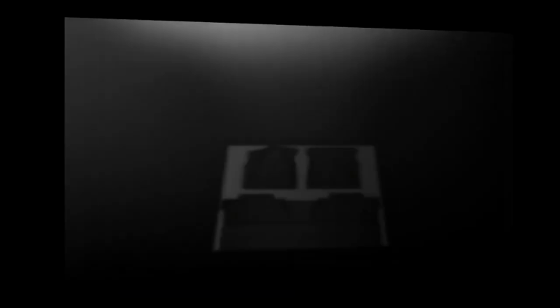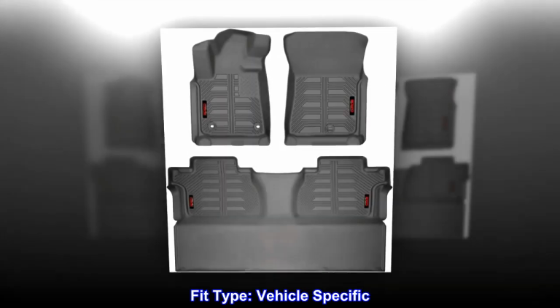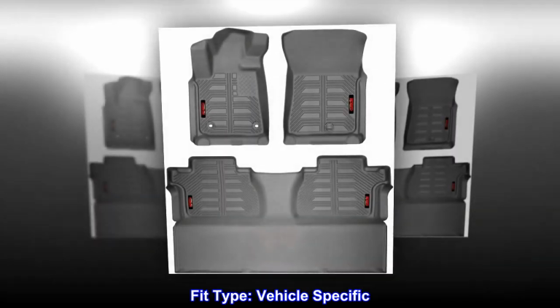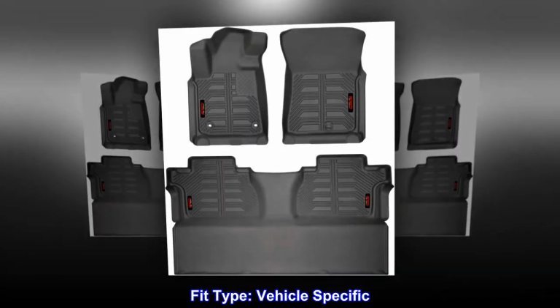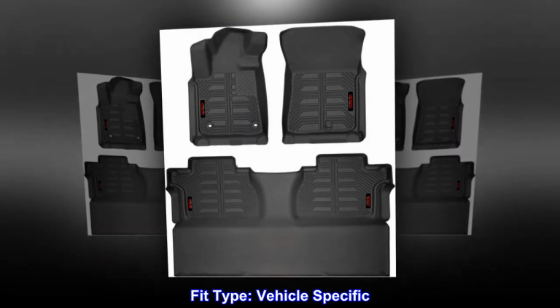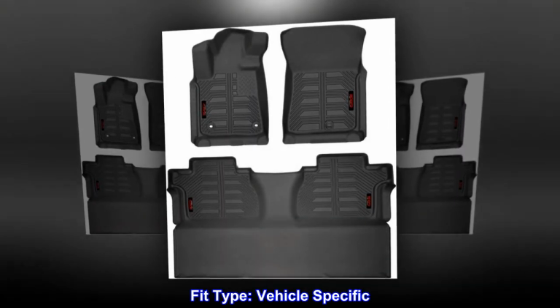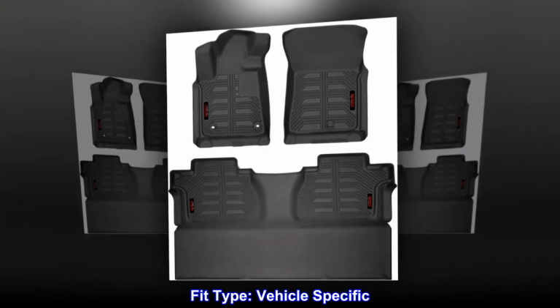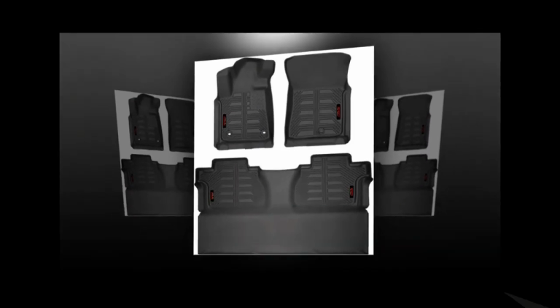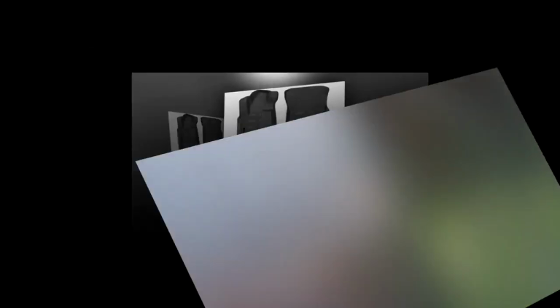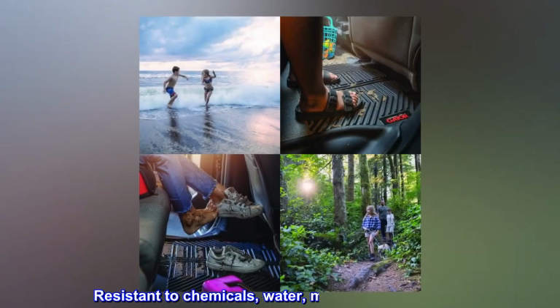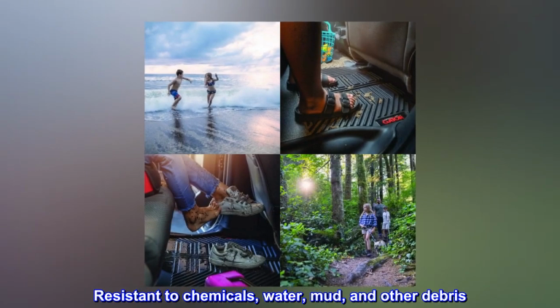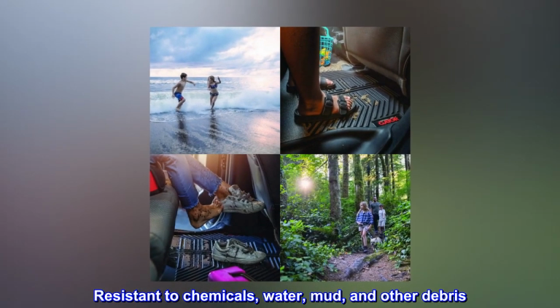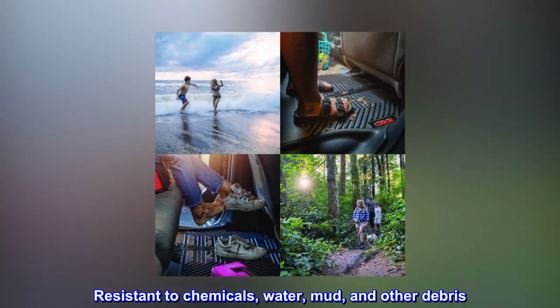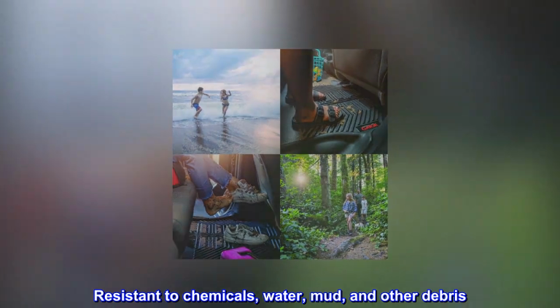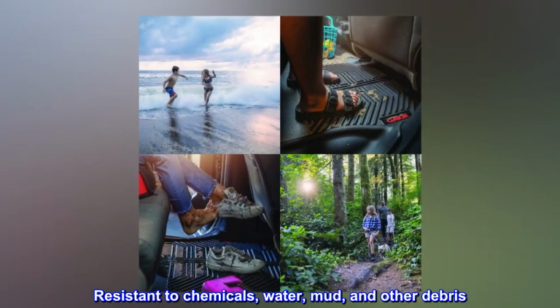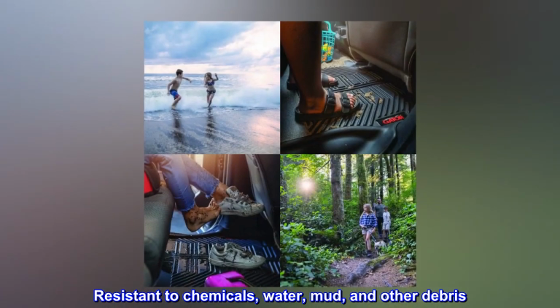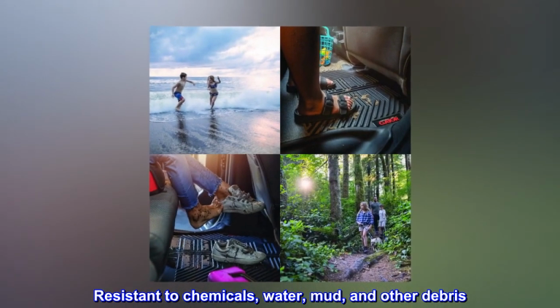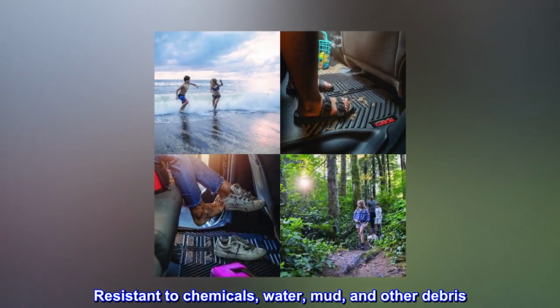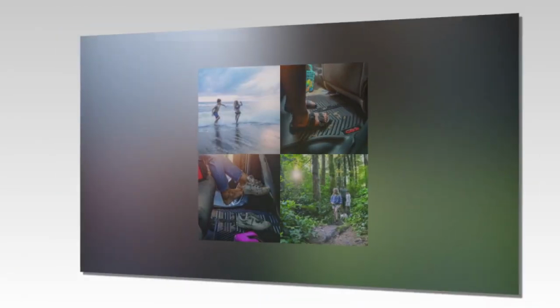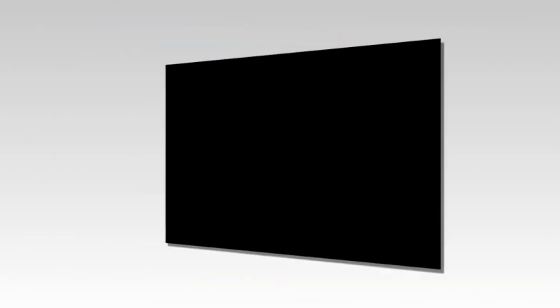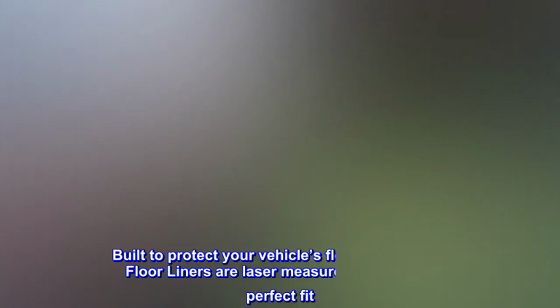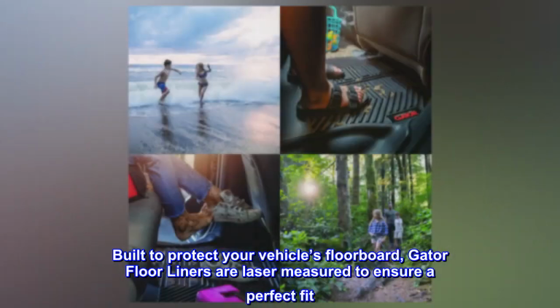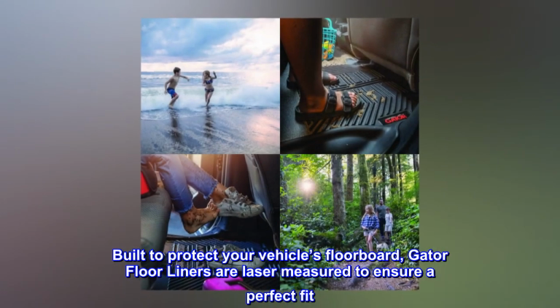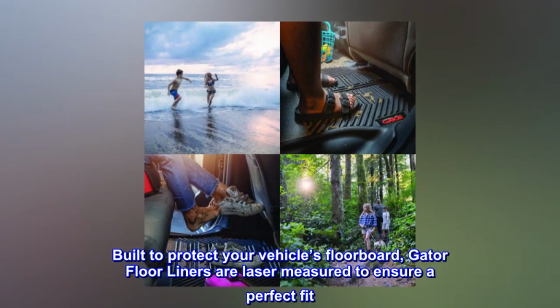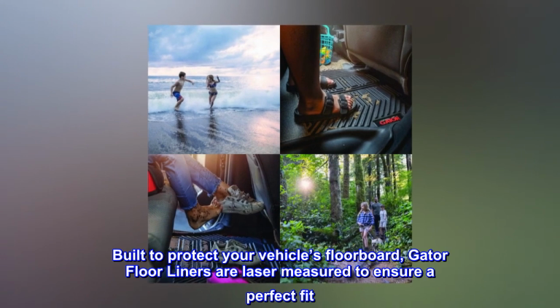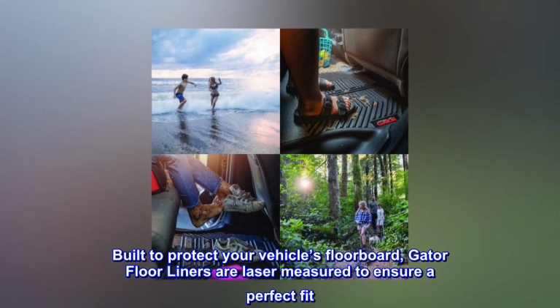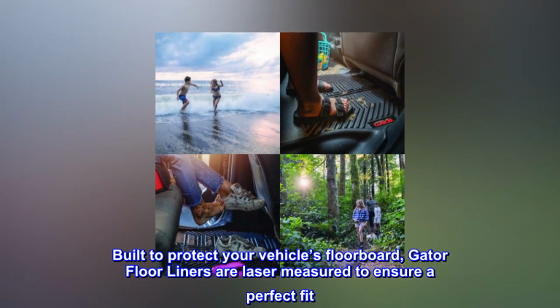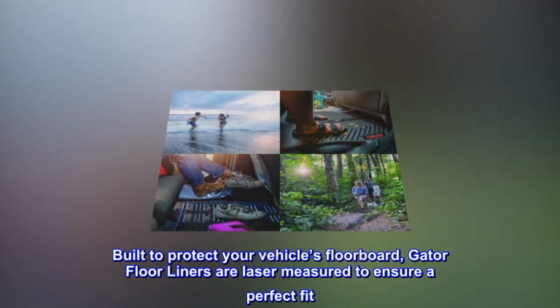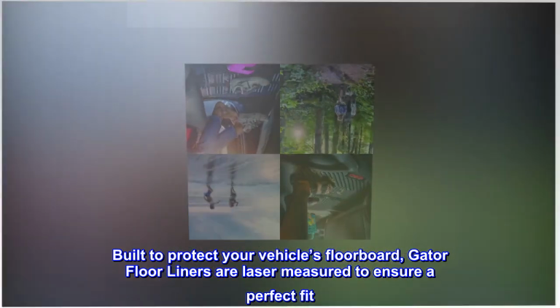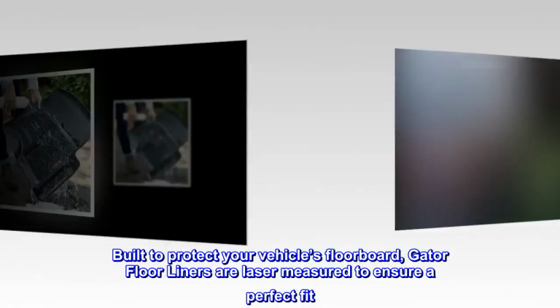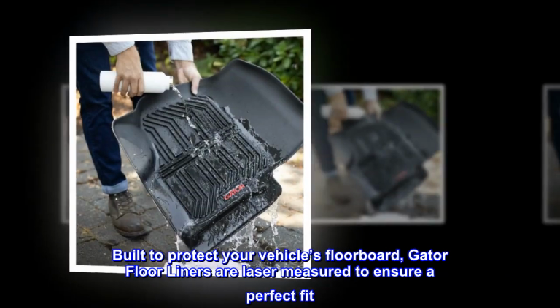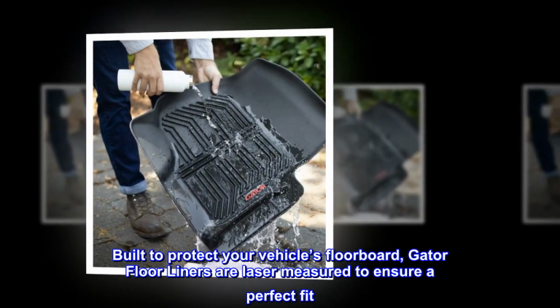Fit type: vehicle-specific. Resistant to chemicals, water, mud, and other debris. Built to protect your vehicle's floorboard, Gator floor liners are laser-measured to ensure a perfect fit.